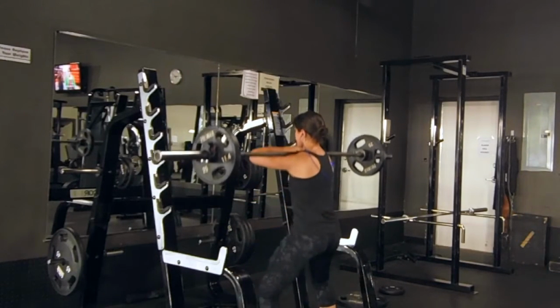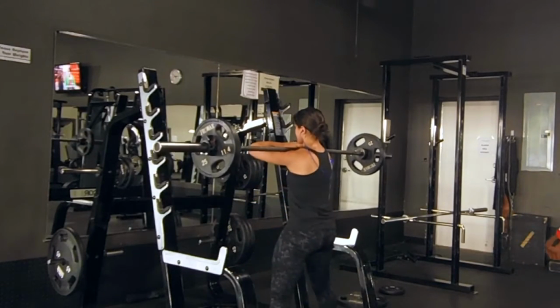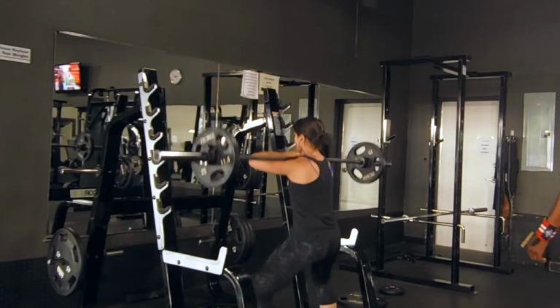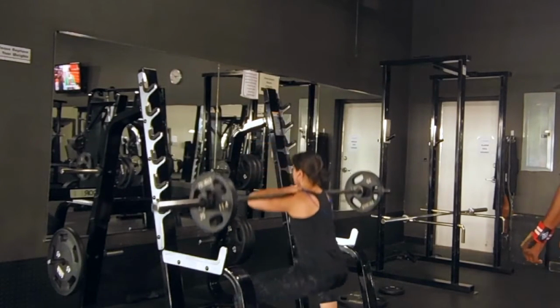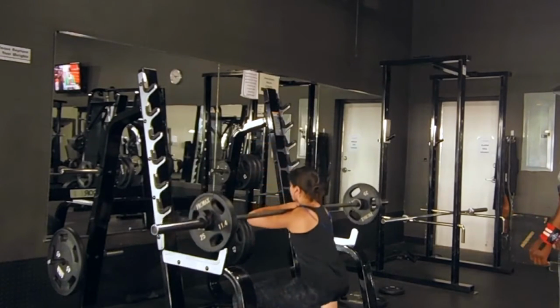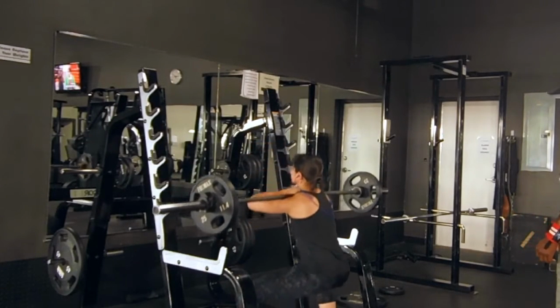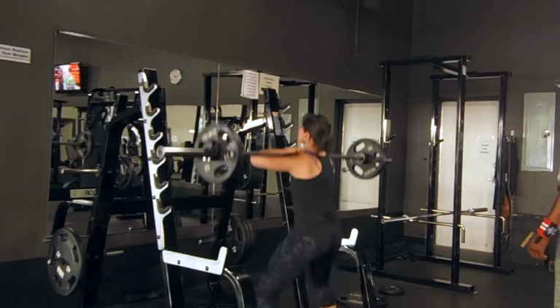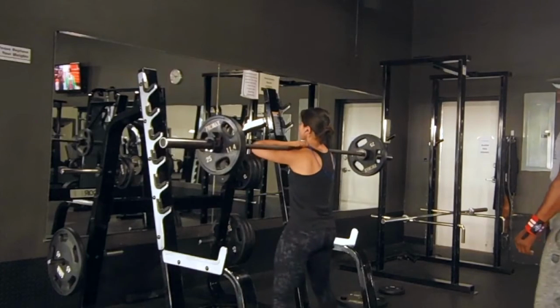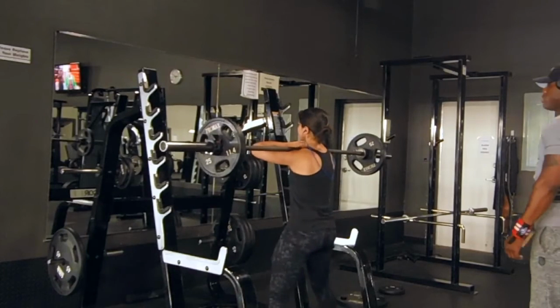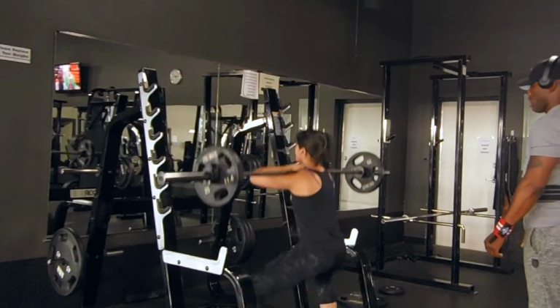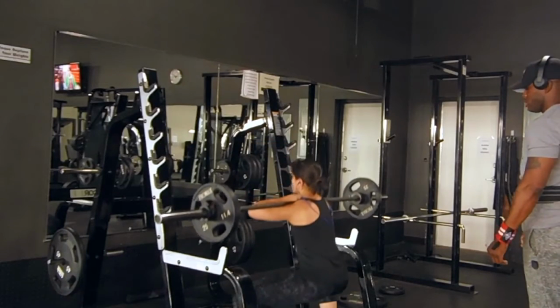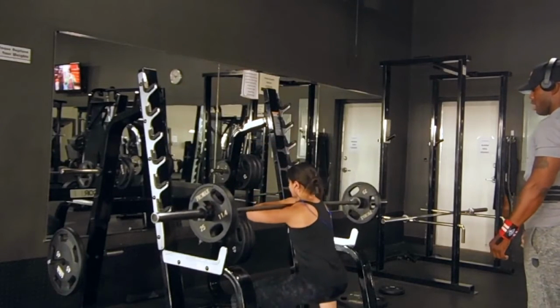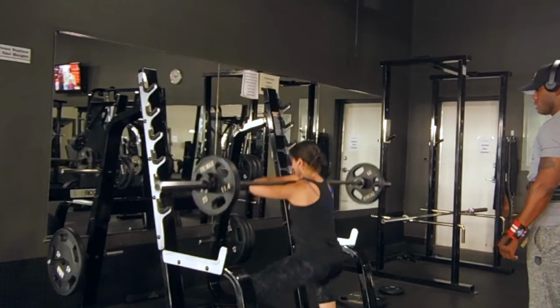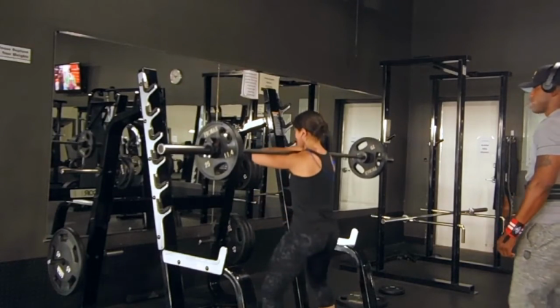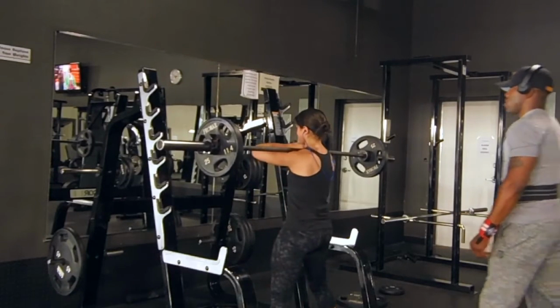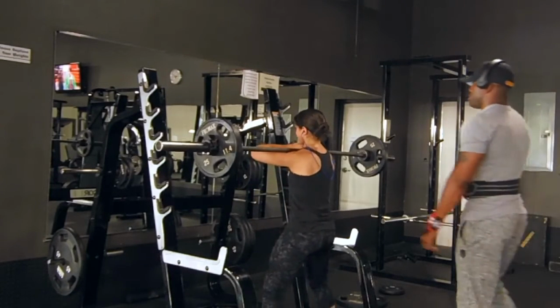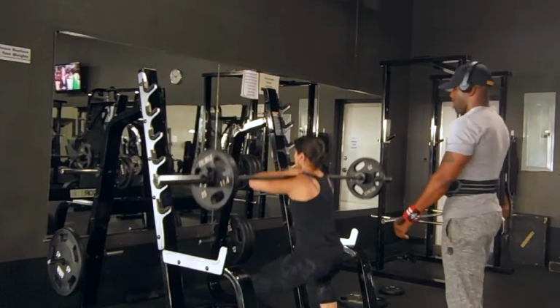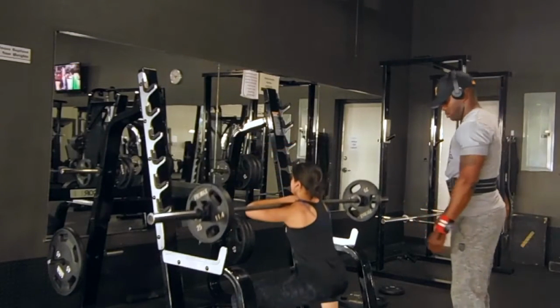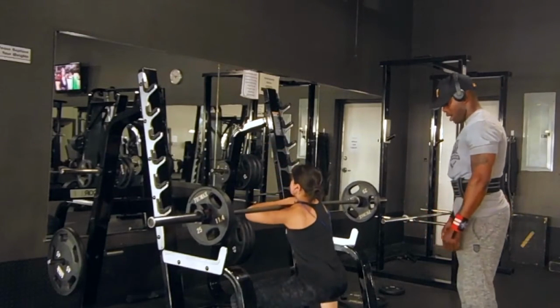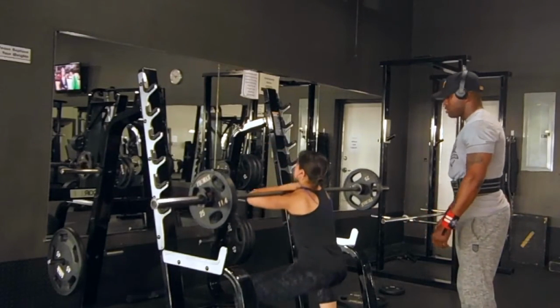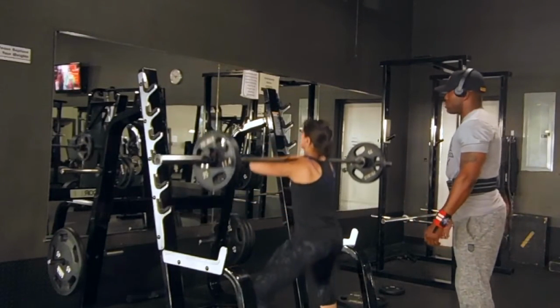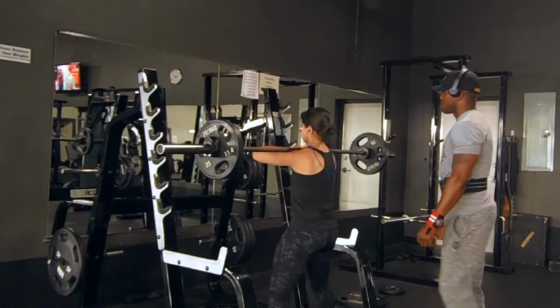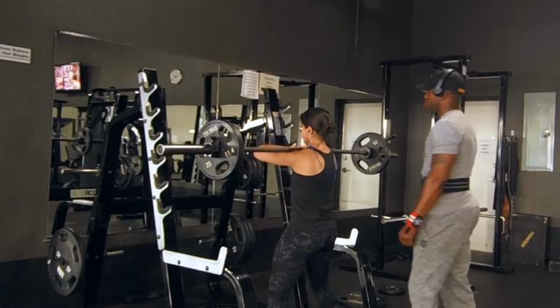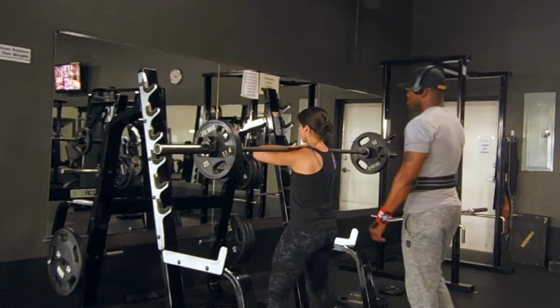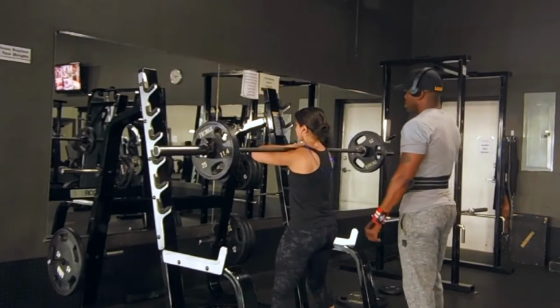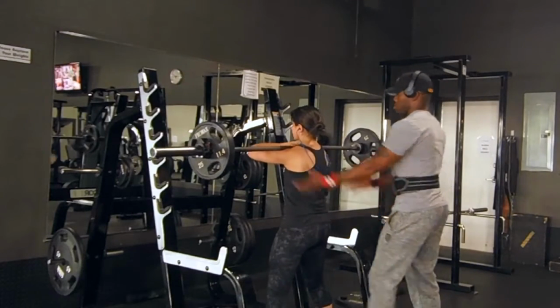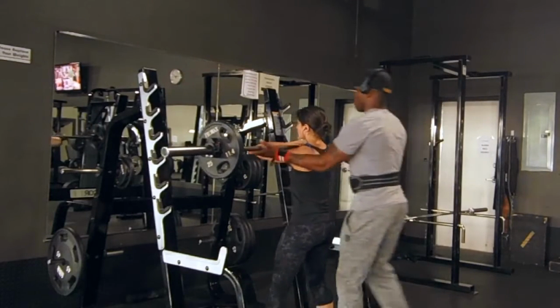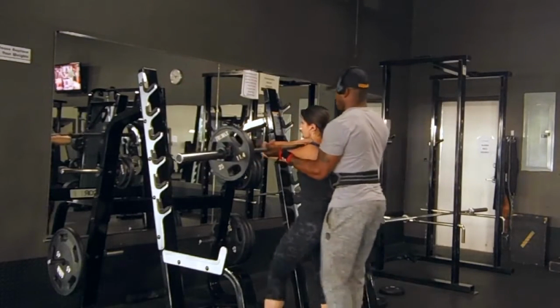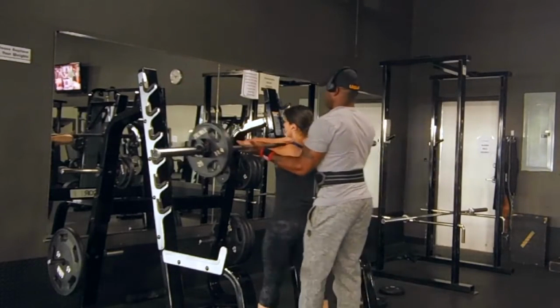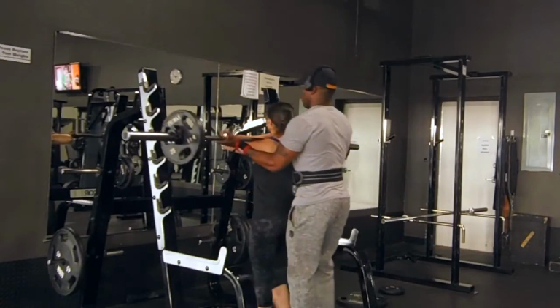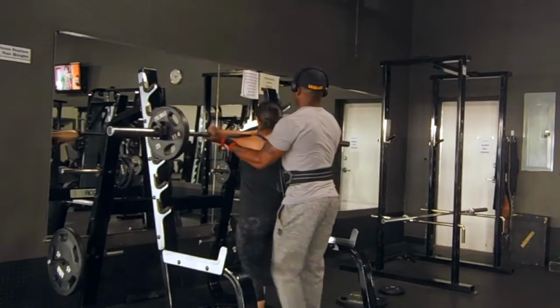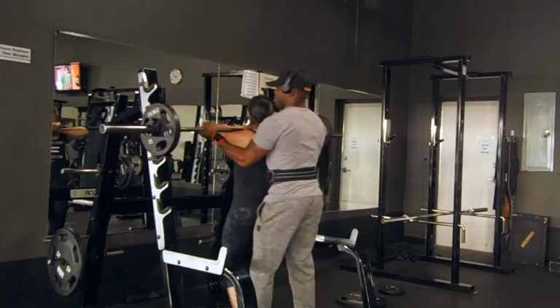Some people have the bar so close to their neck that they're doing reps and almost choking themselves. For this exercise, we did six to ten reps, four sets of six to ten.